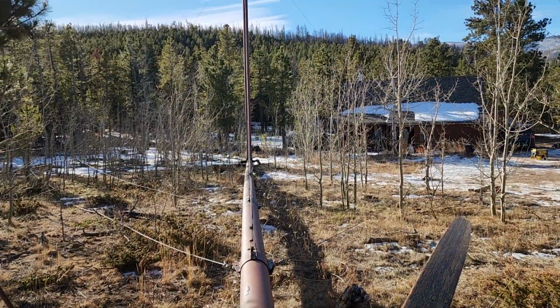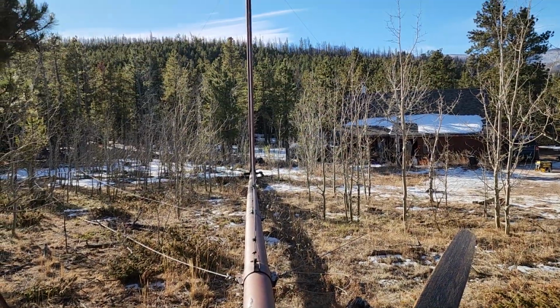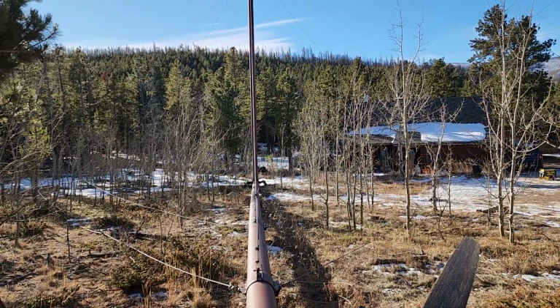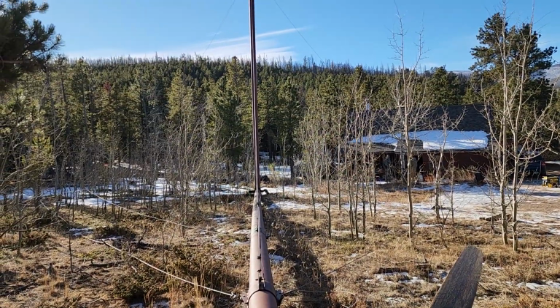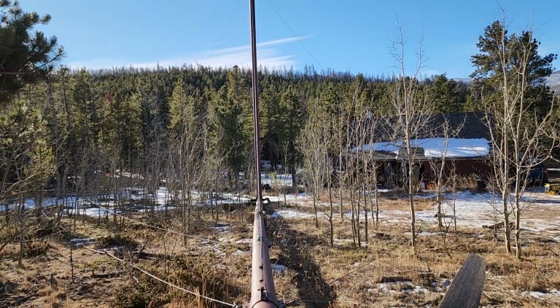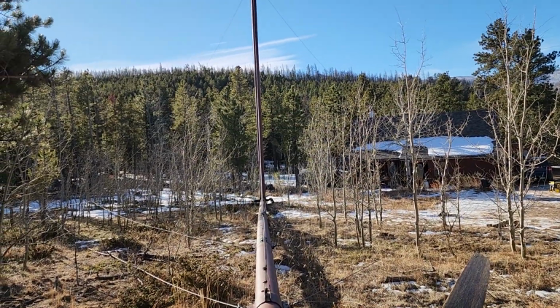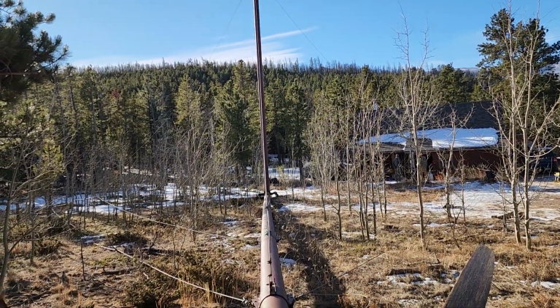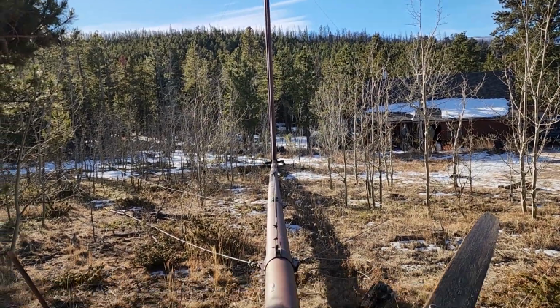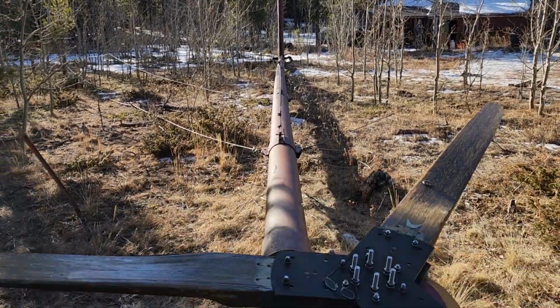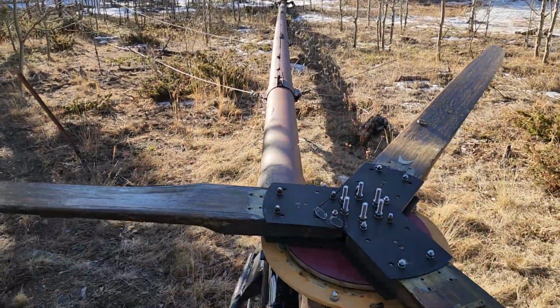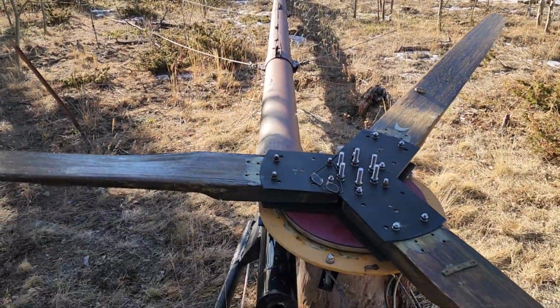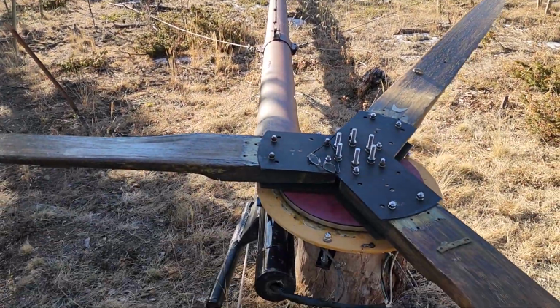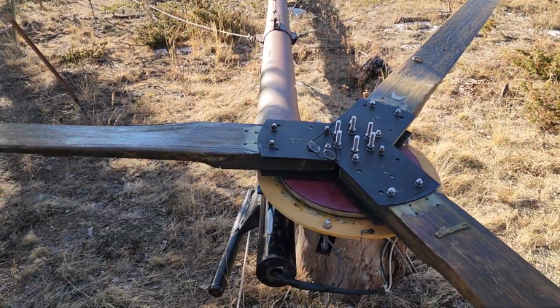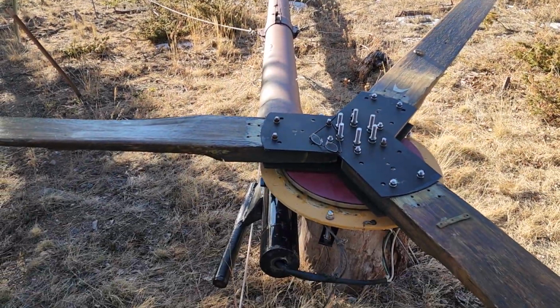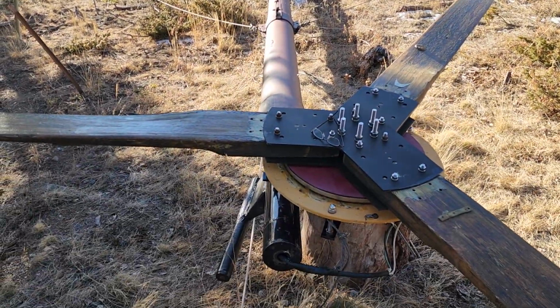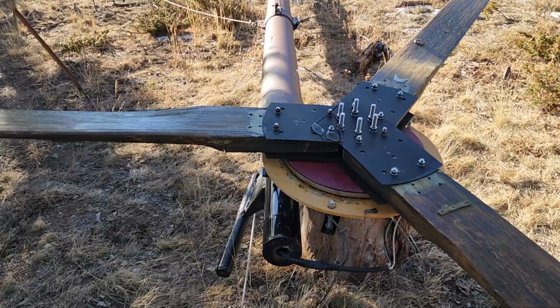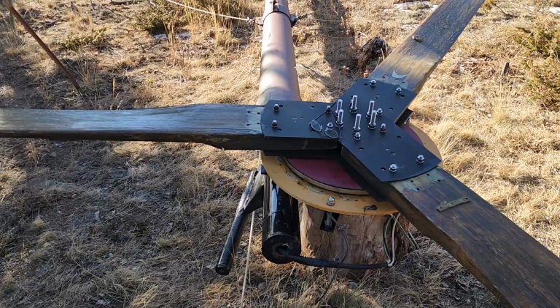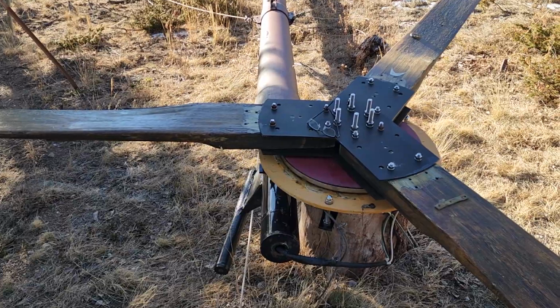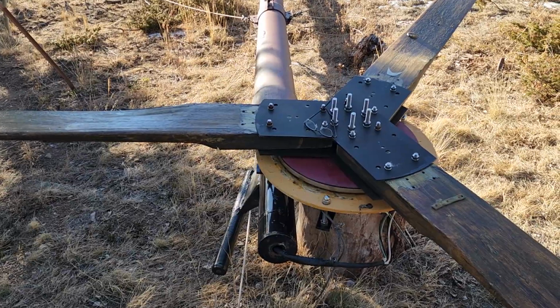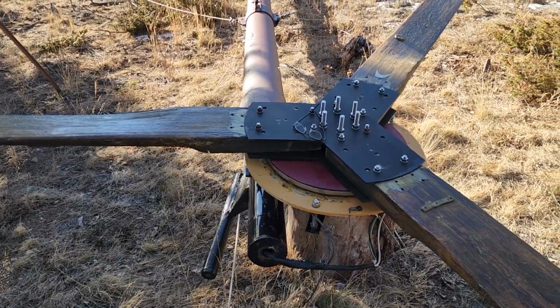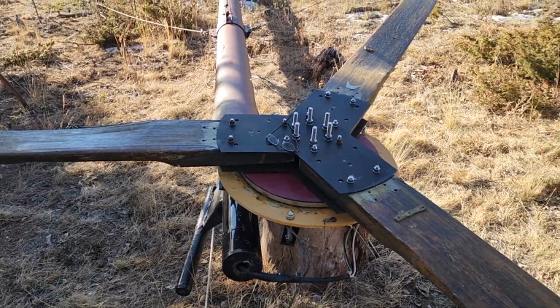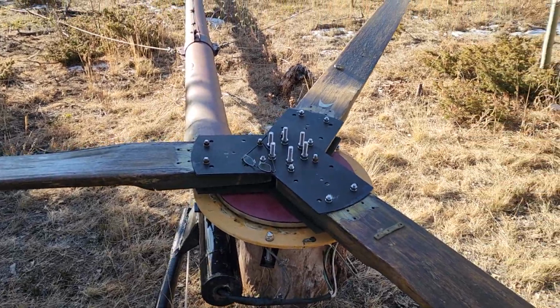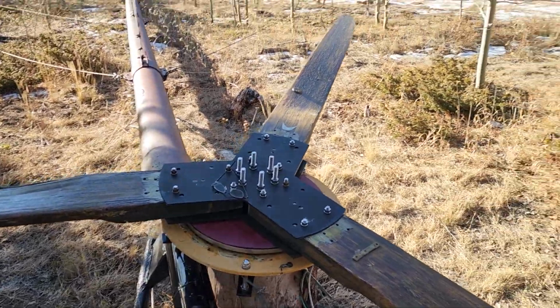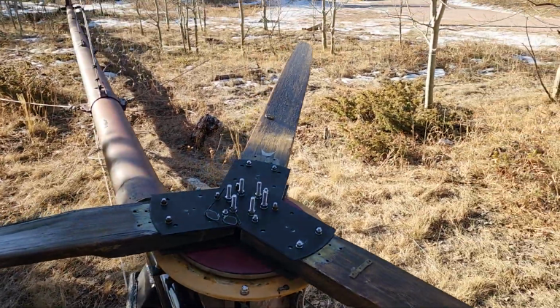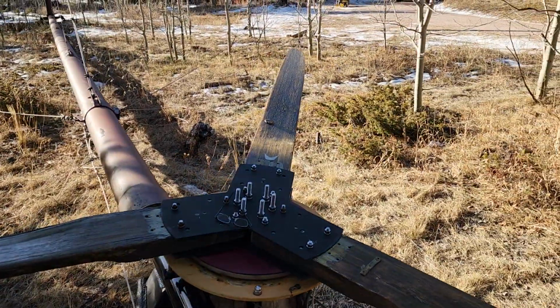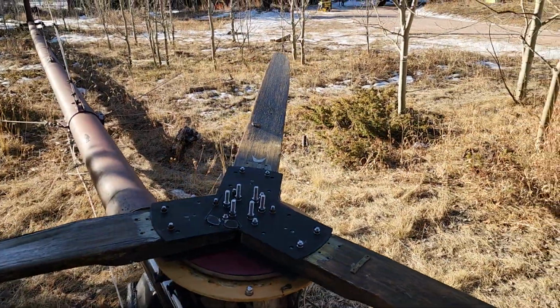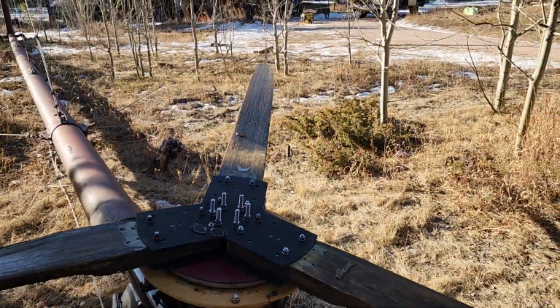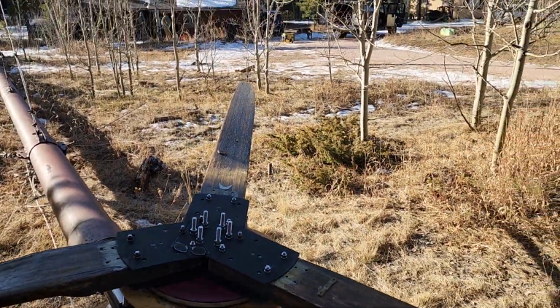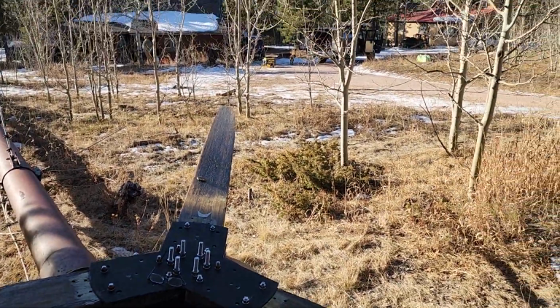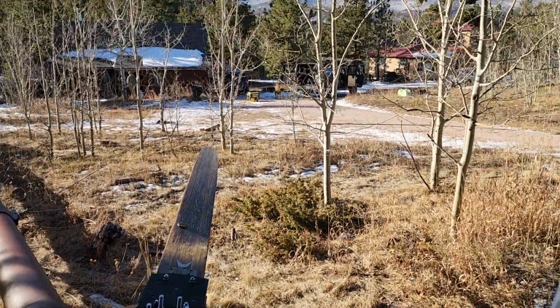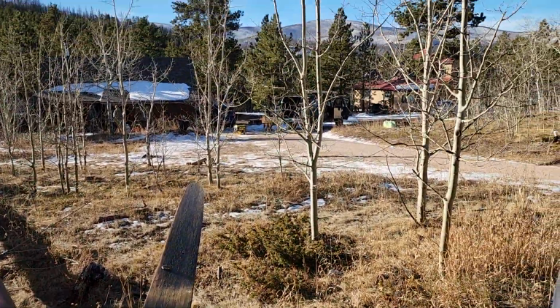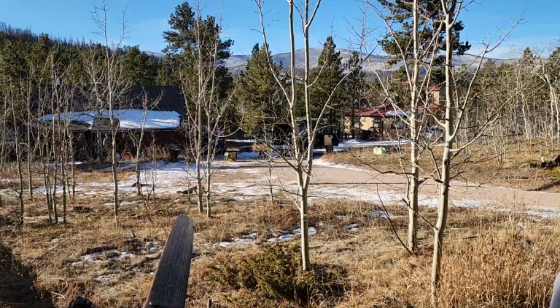It's a beautiful day up here. We're going to fix this short and put the turbine back up probably later today. We've got another tower to go work on right now while the weather's good.